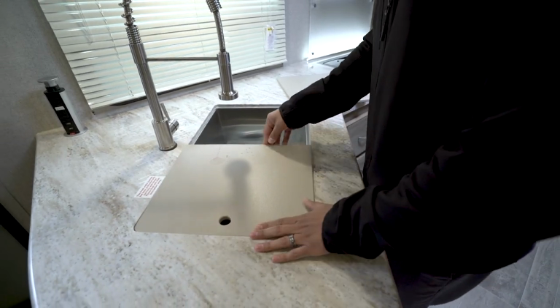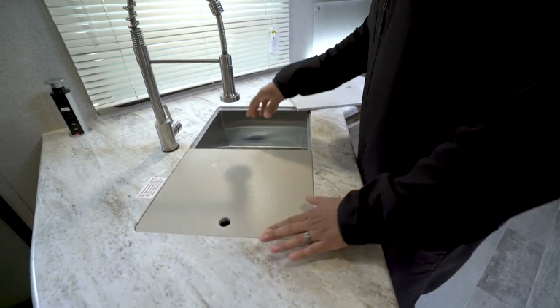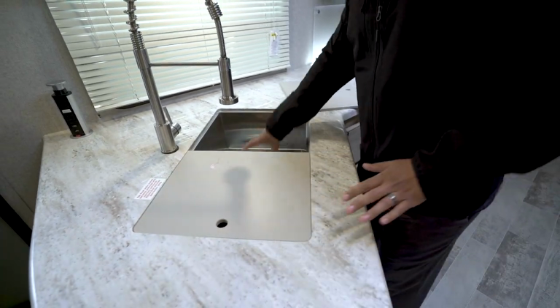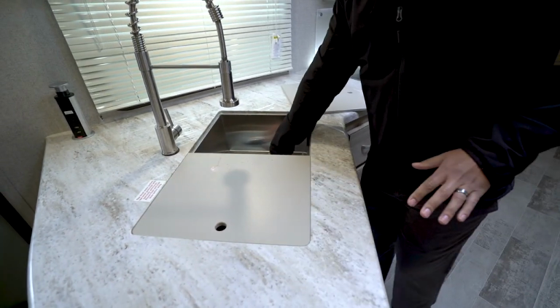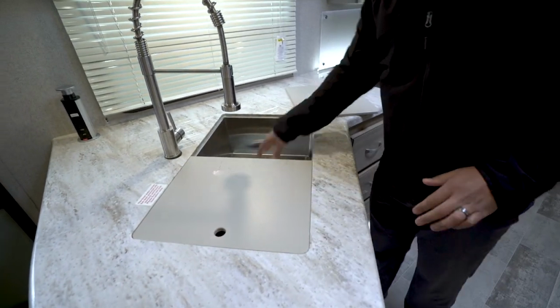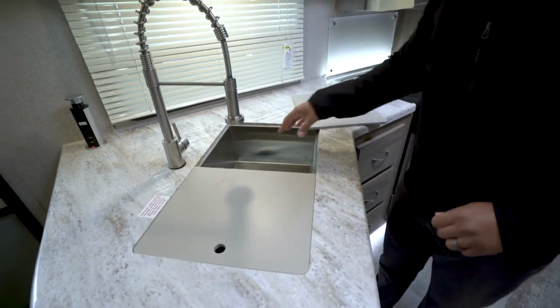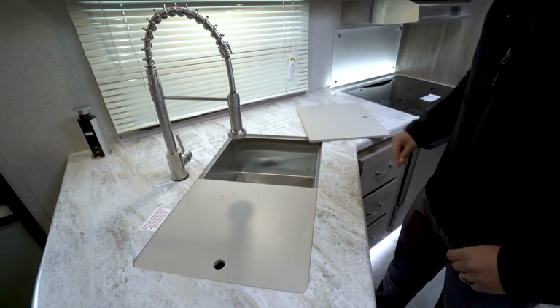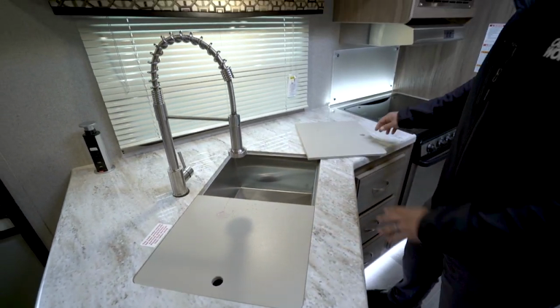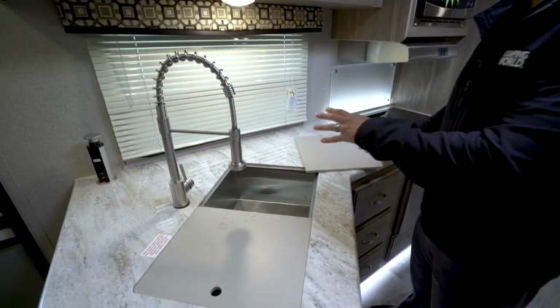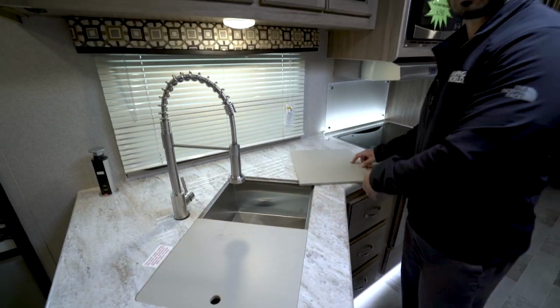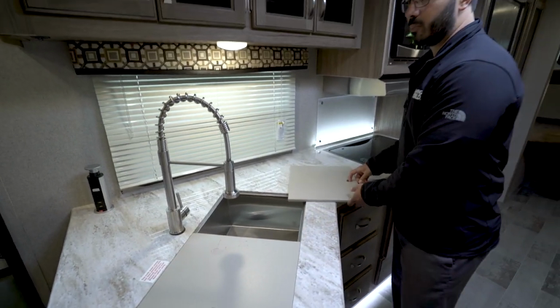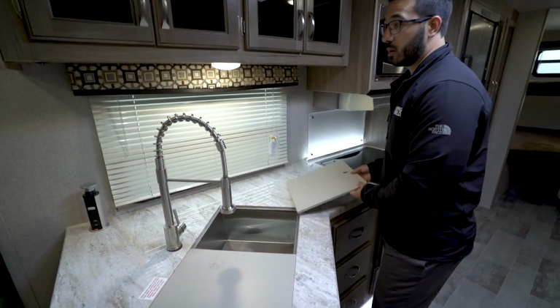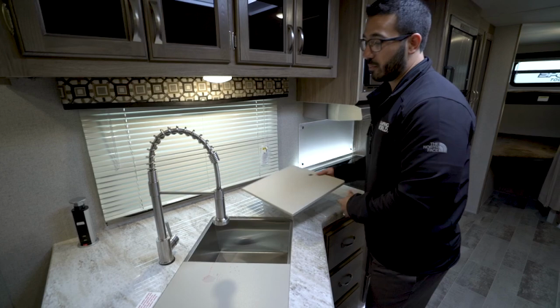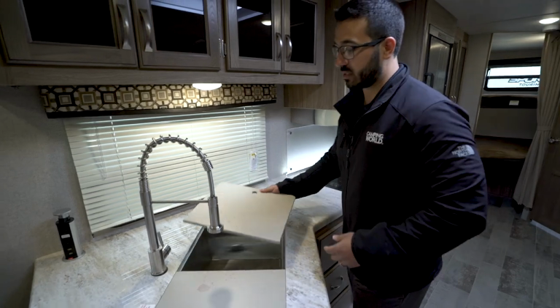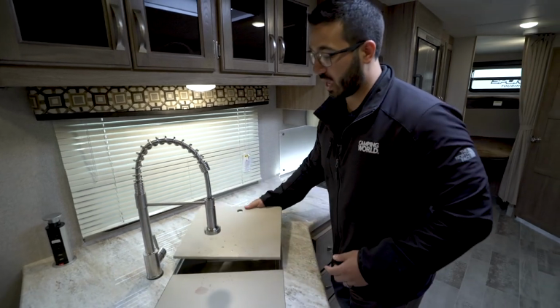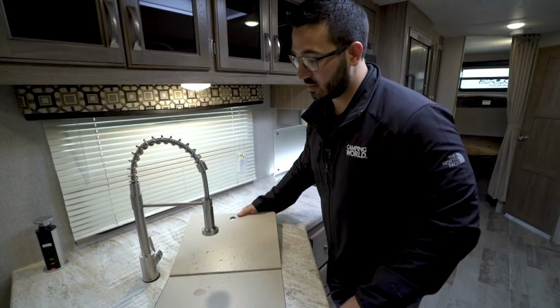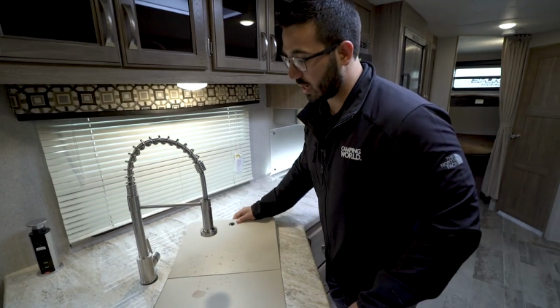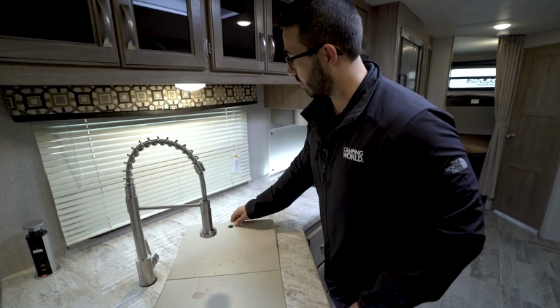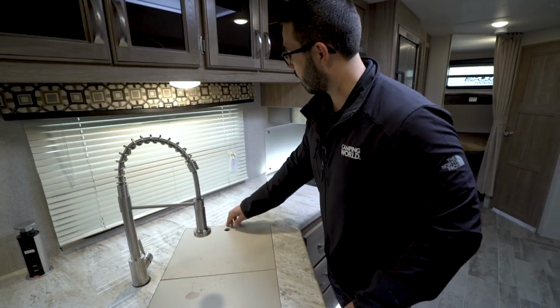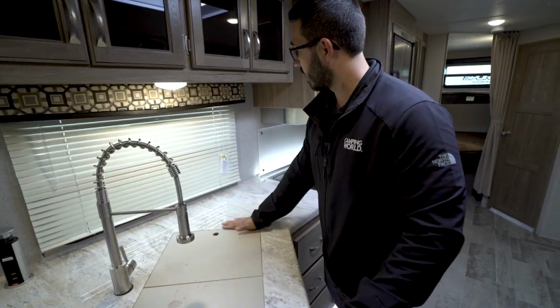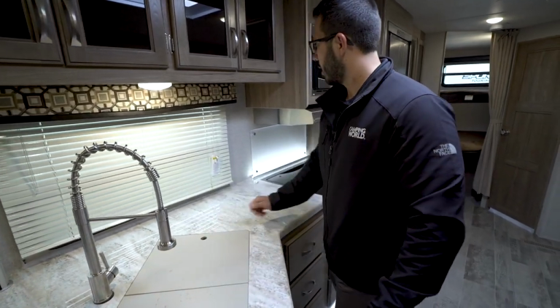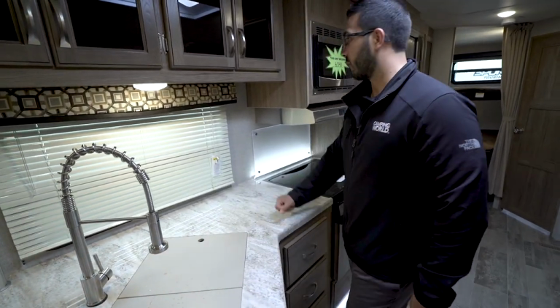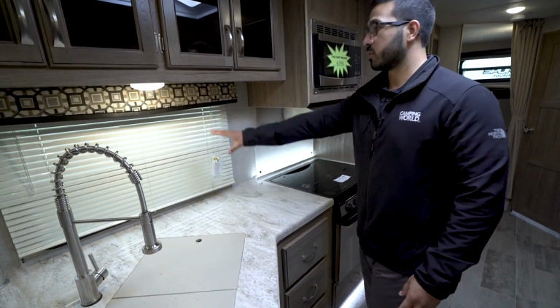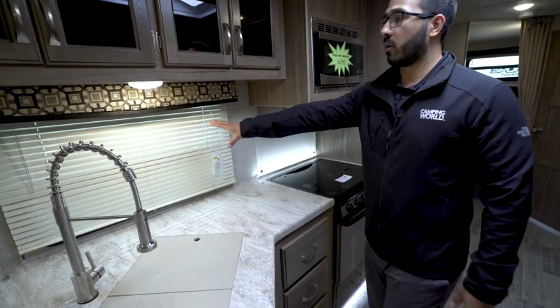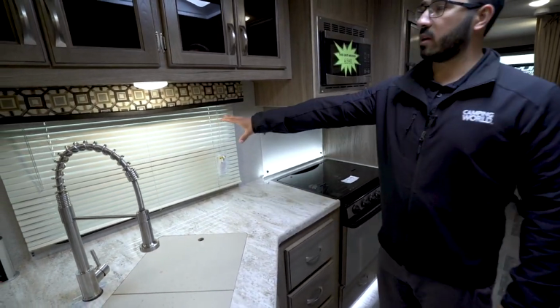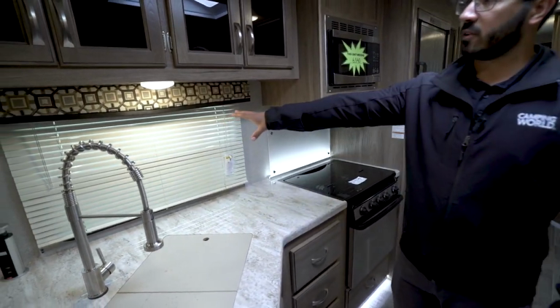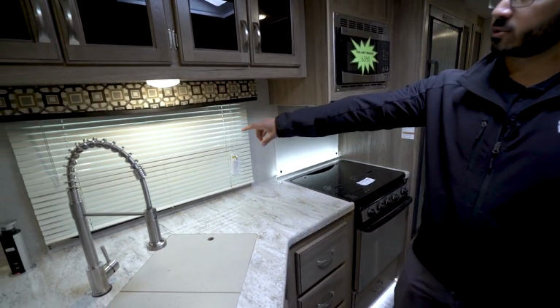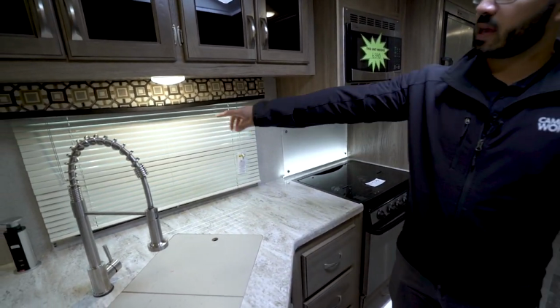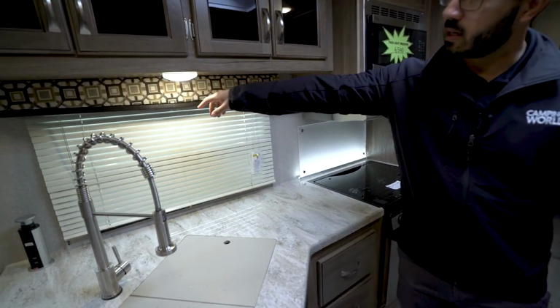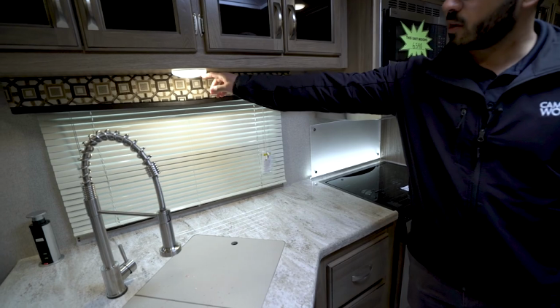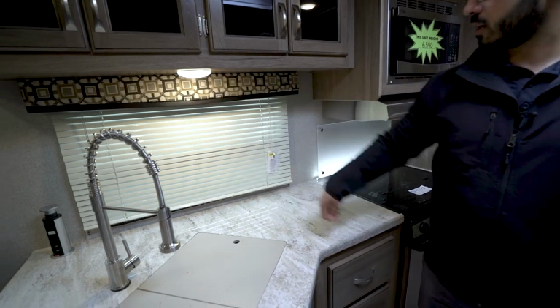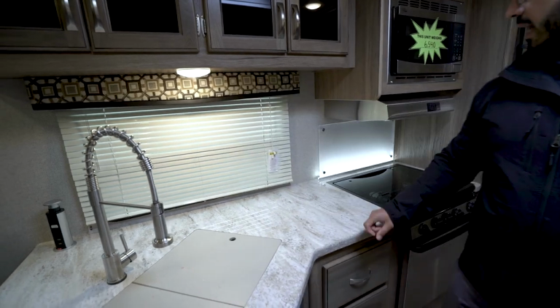It's also a deep sink, so it is very usable — you can put some of your bigger pots and pans down in there. There's a window right here for natural light and an LED light right up top.